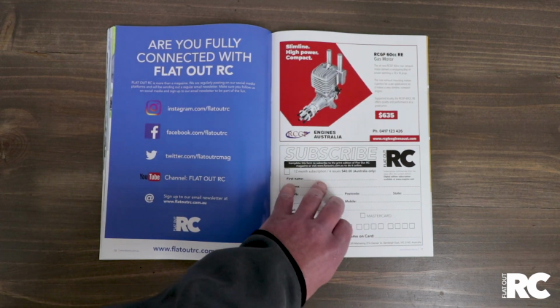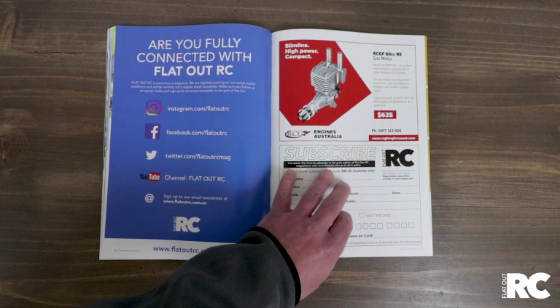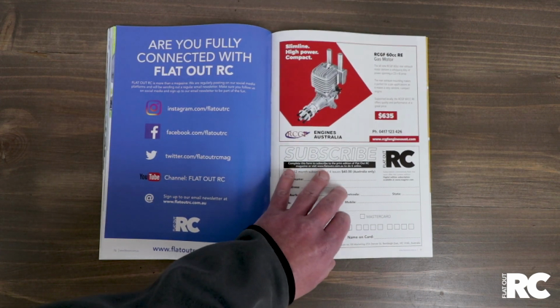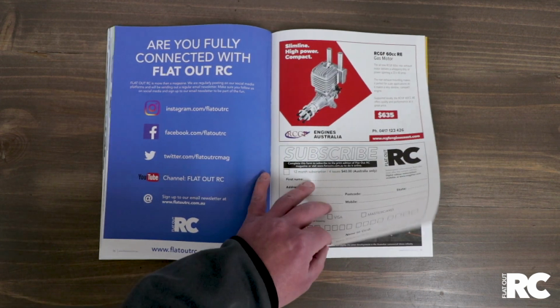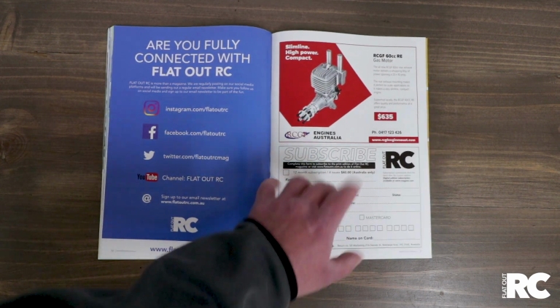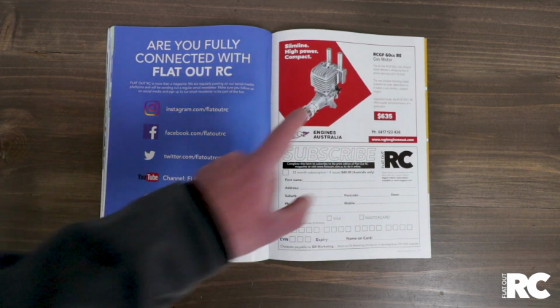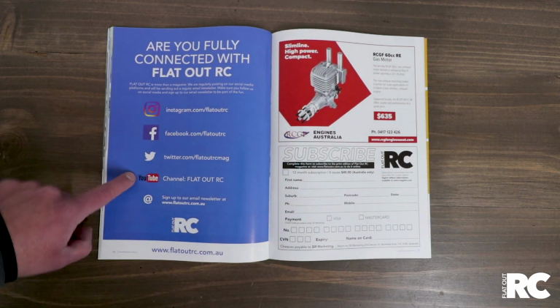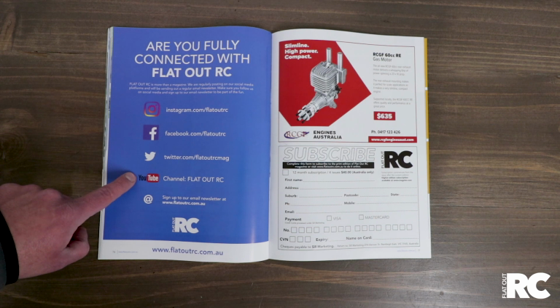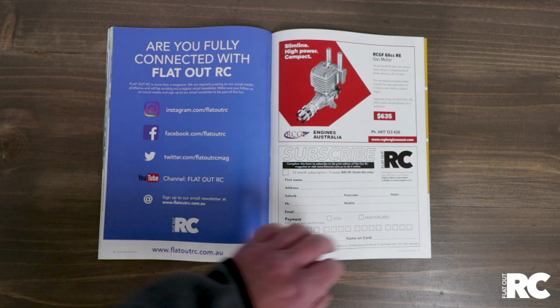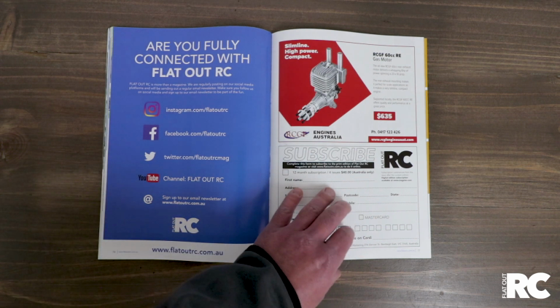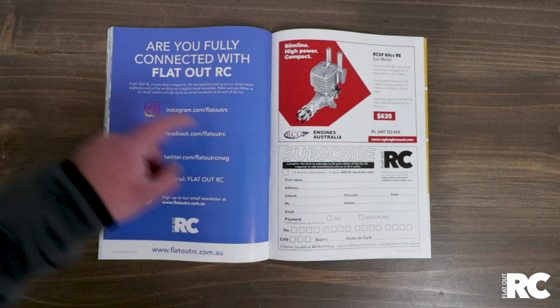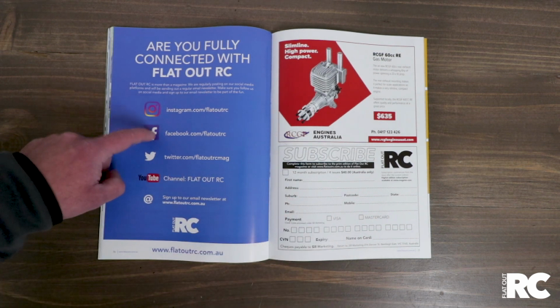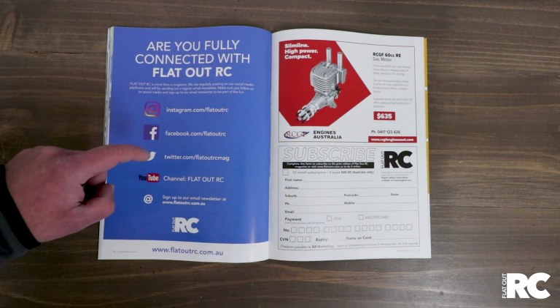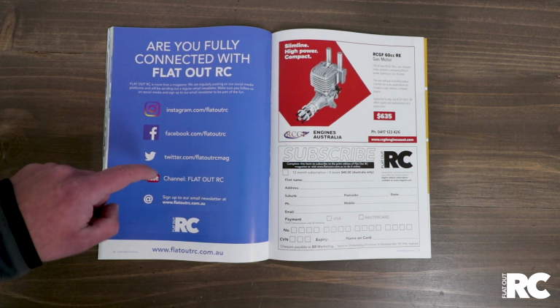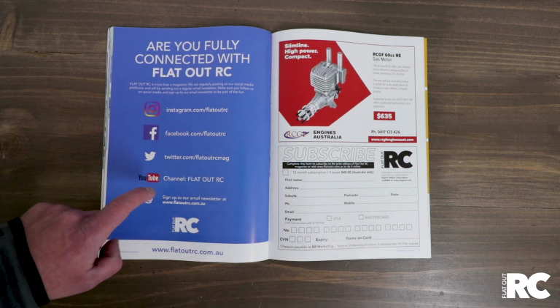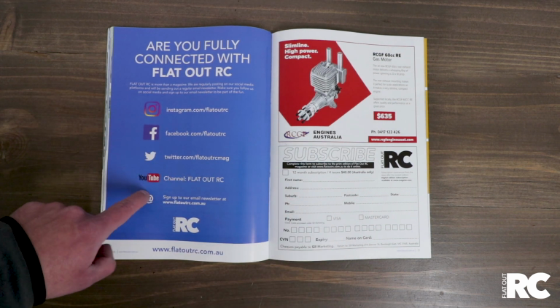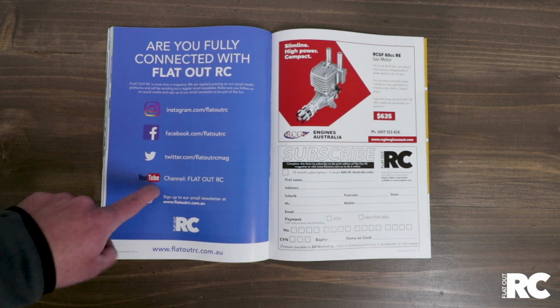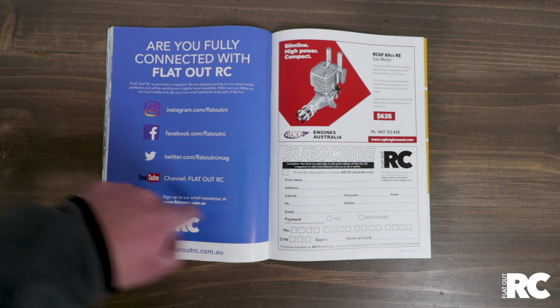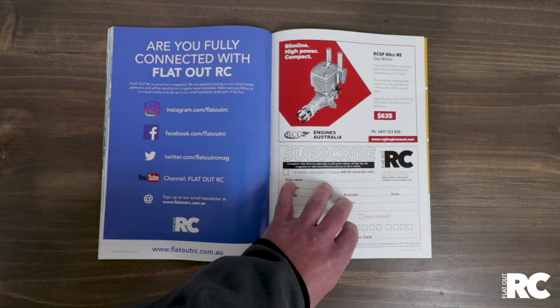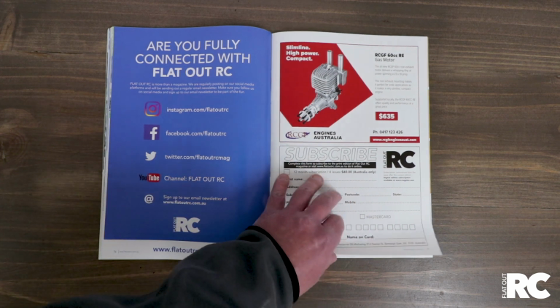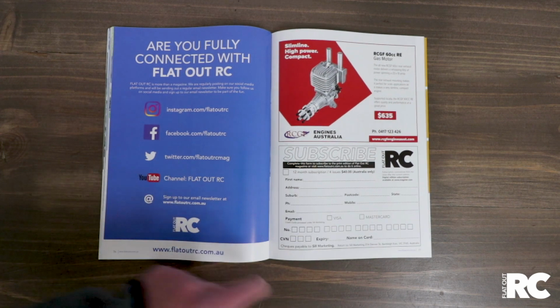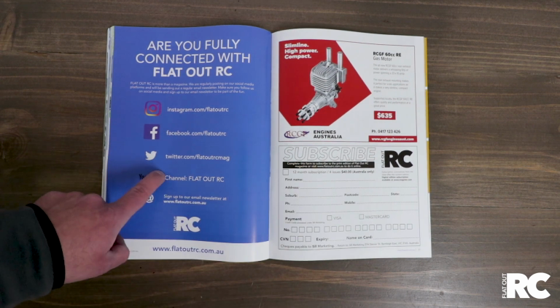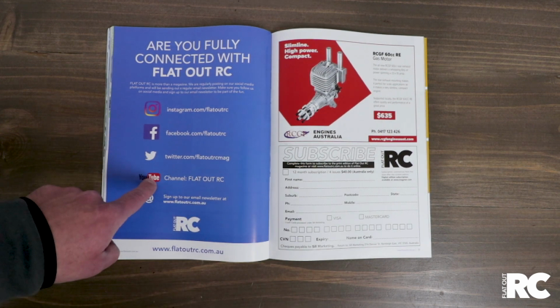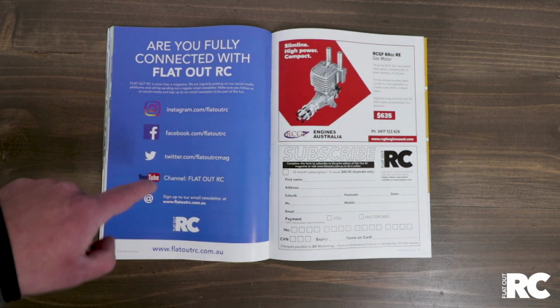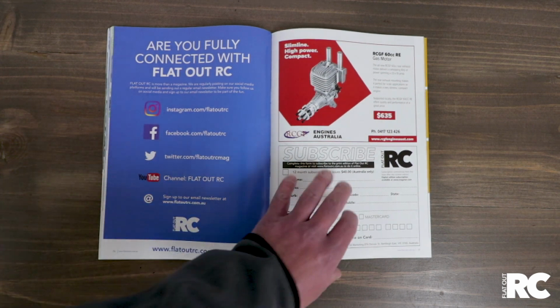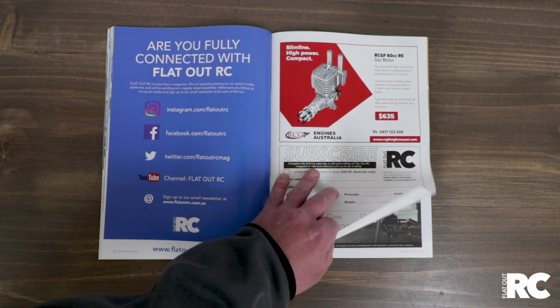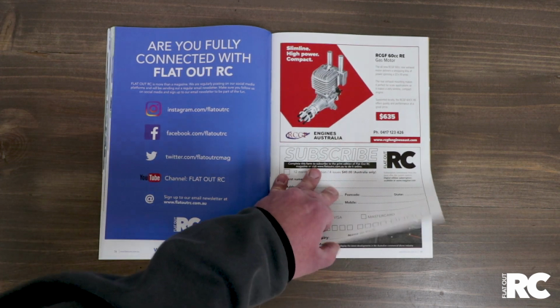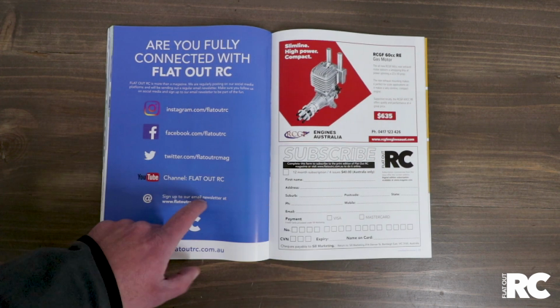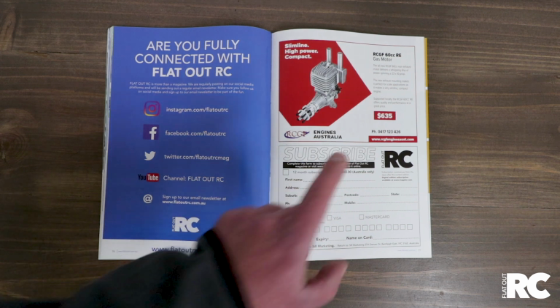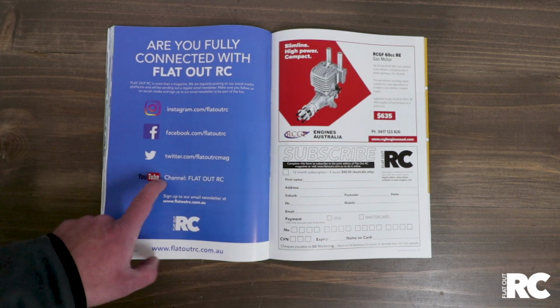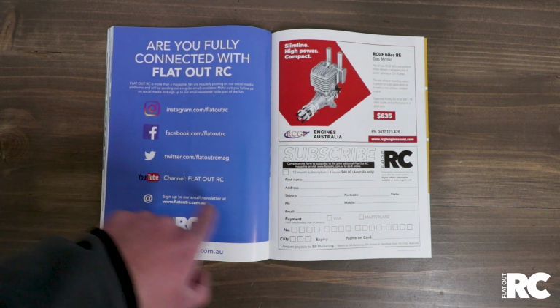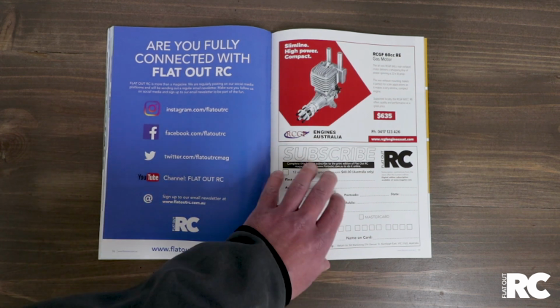And we're almost coming to the end. Don't forget, connect with us on our social media platforms — Instagram, Facebook, Twitter, and of course YouTube. YouTube's a big one. We've got lots of stuff going on there, including event videos and product reviews coming up. So stay tuned, get on board, and subscribe.